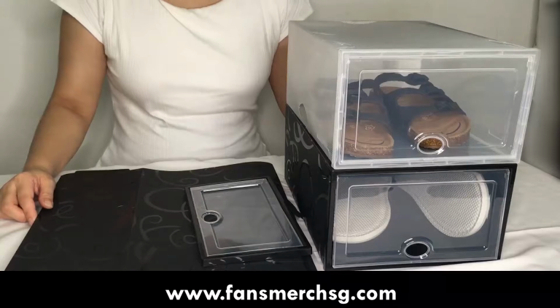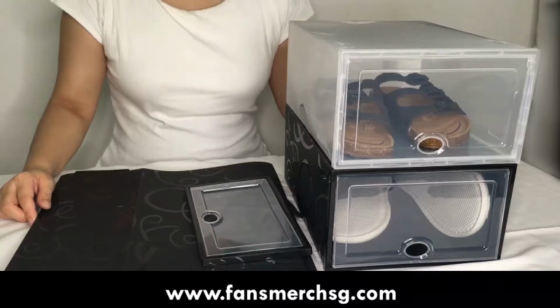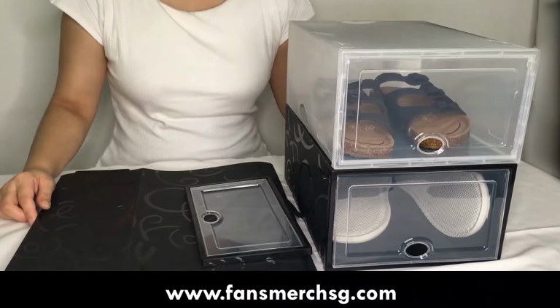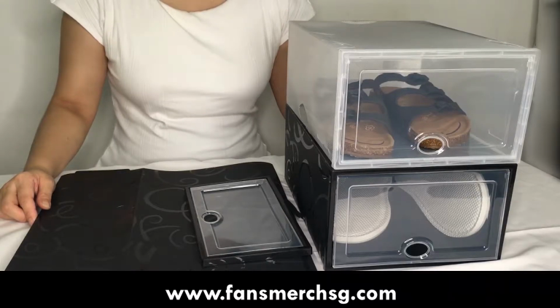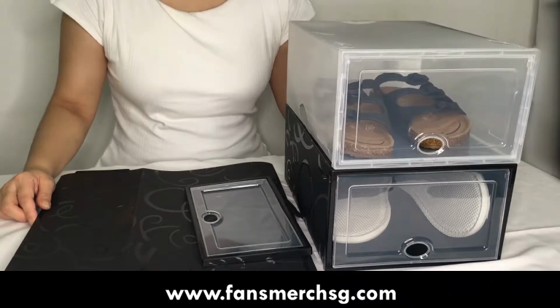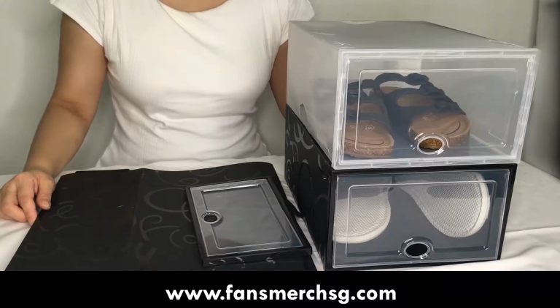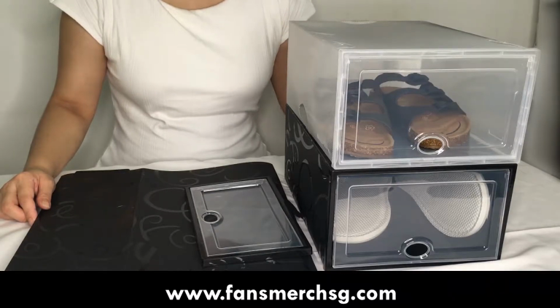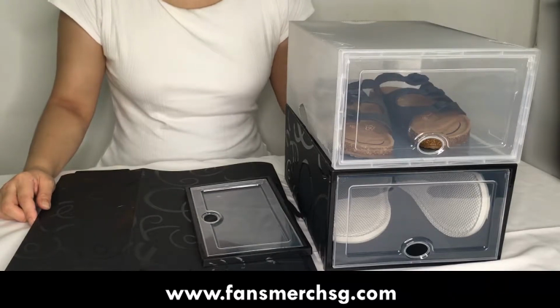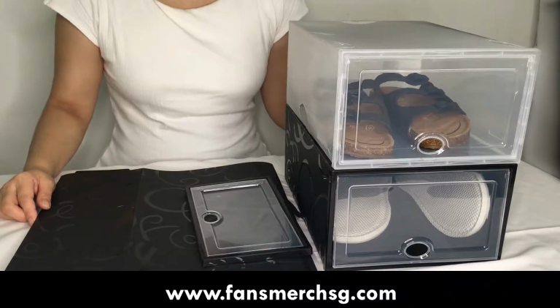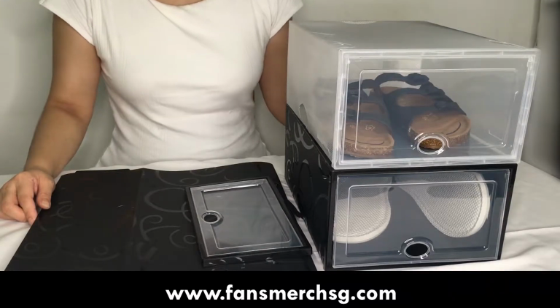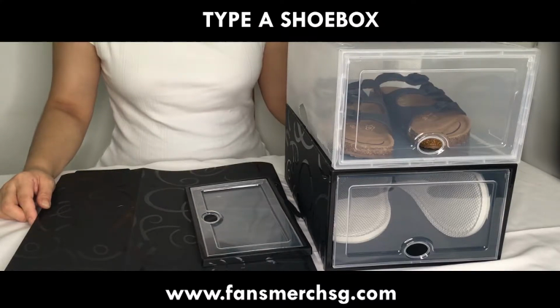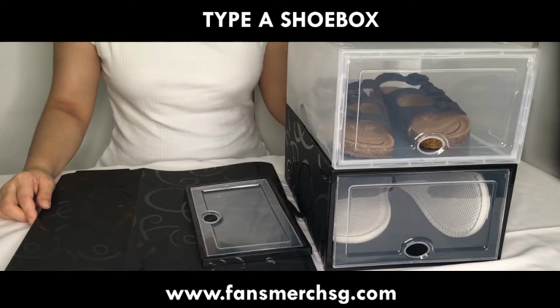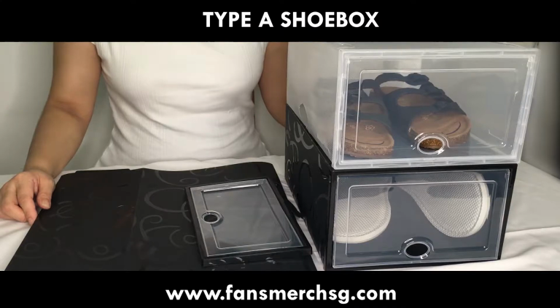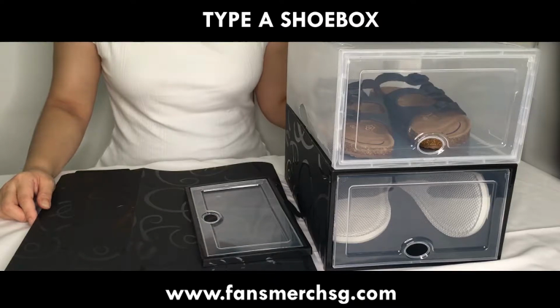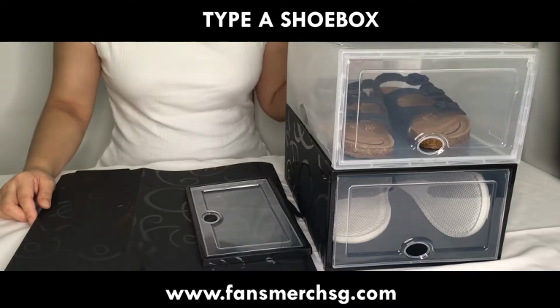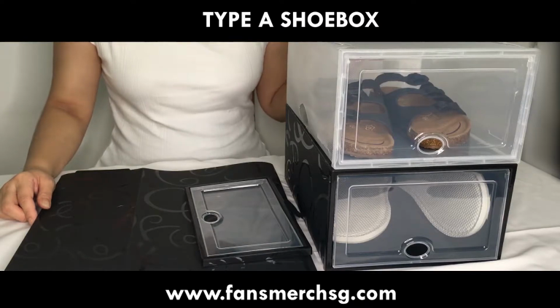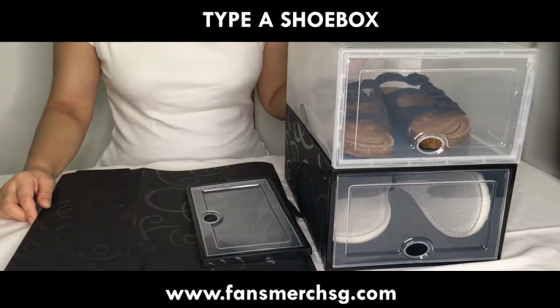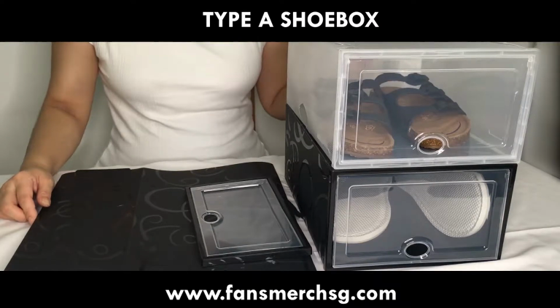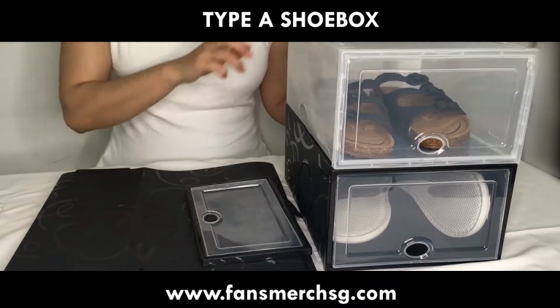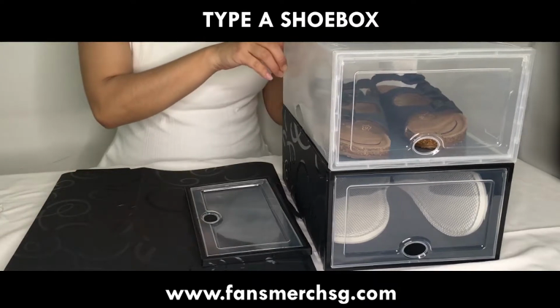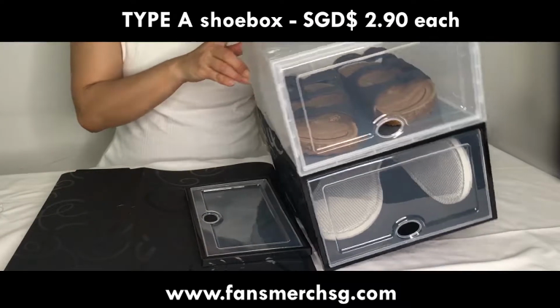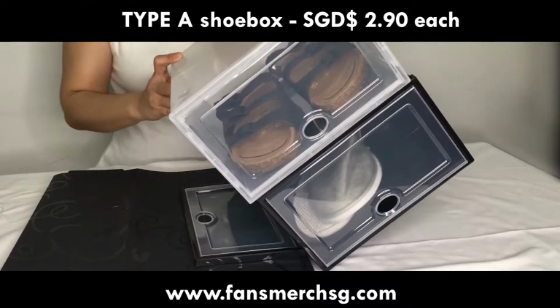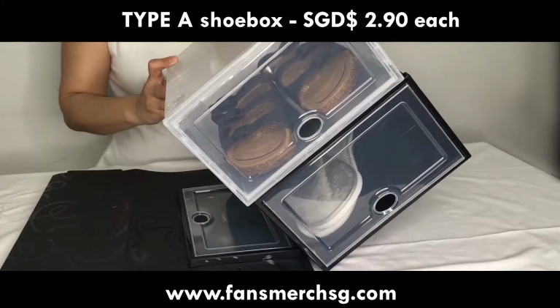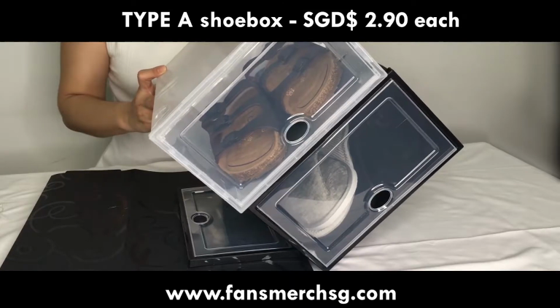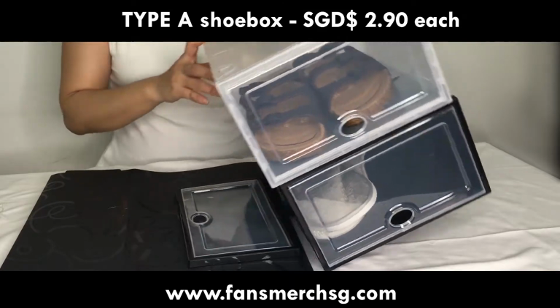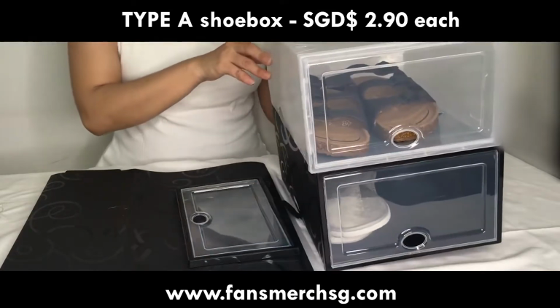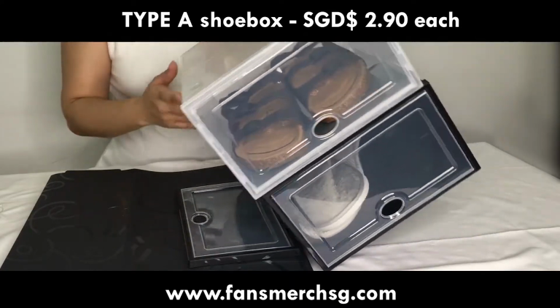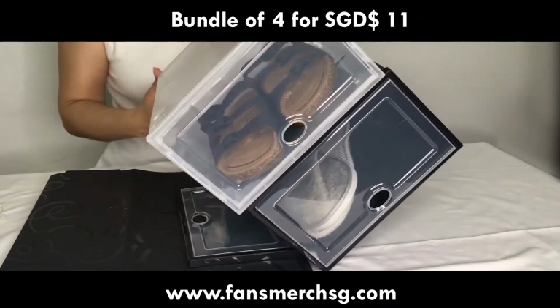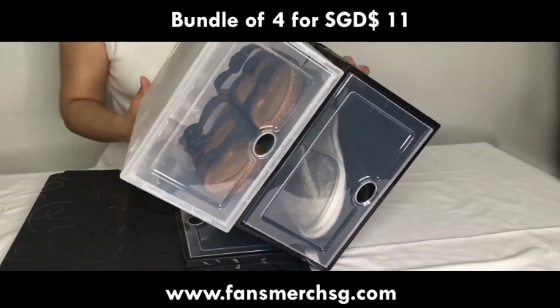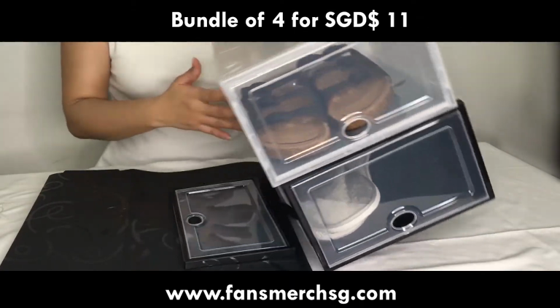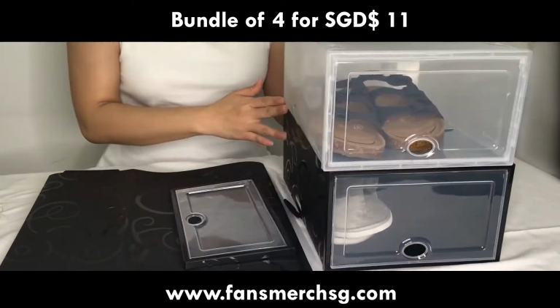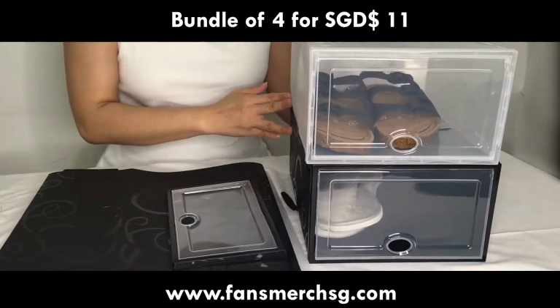Hello everybody, we are from Fansmudge SG. Today we are going to showcase our product — Product A, a shoebox. This one box is going for $290, and if you buy more we have a bundle deal right now.